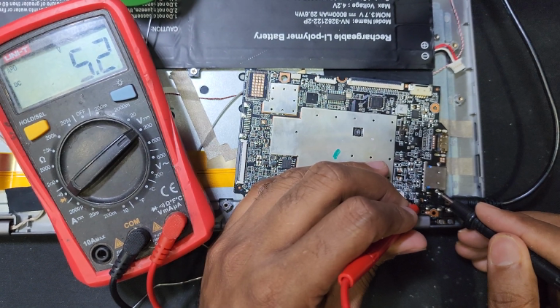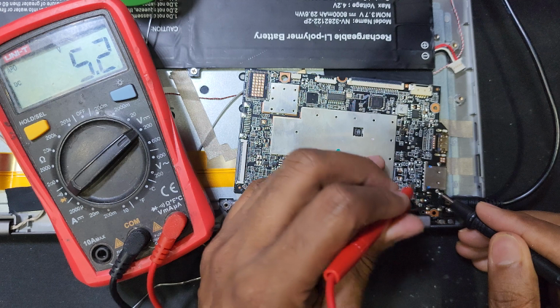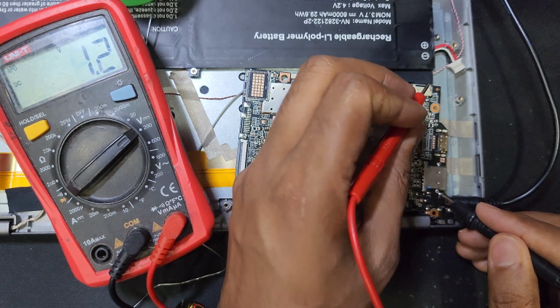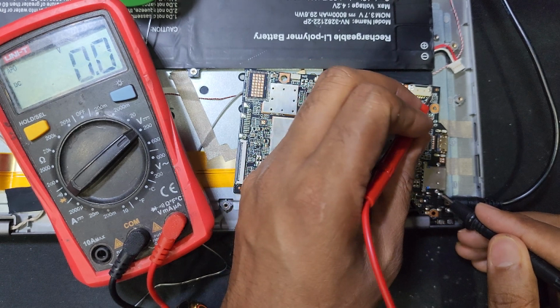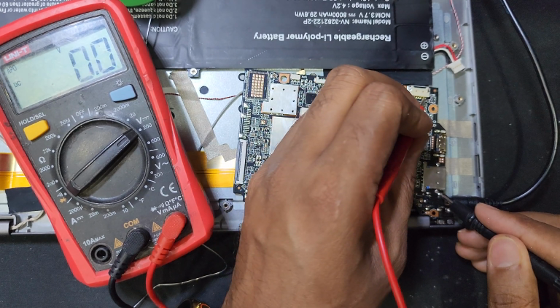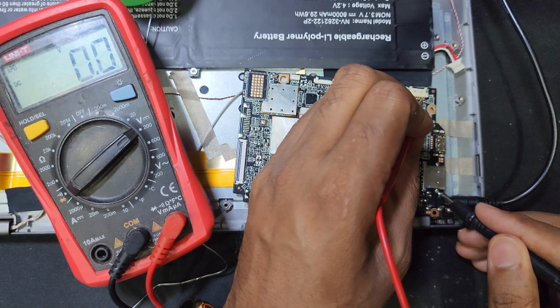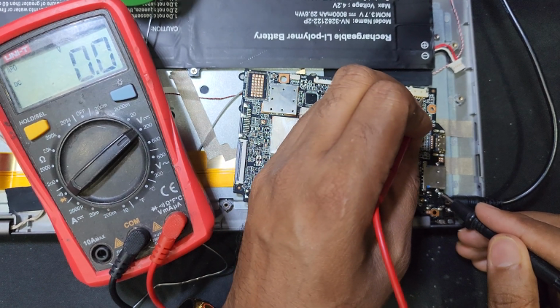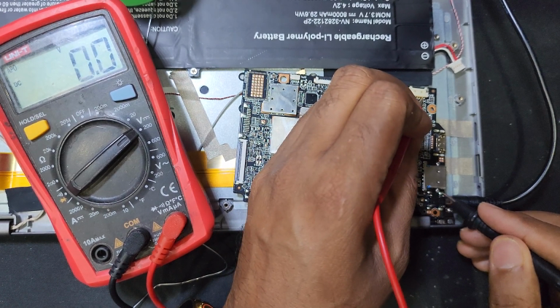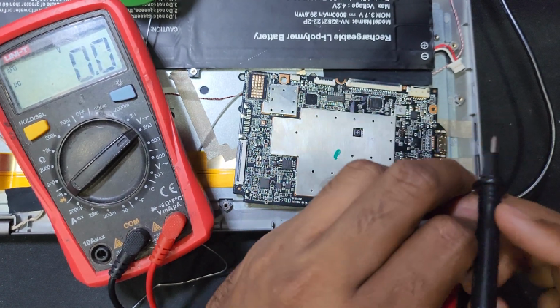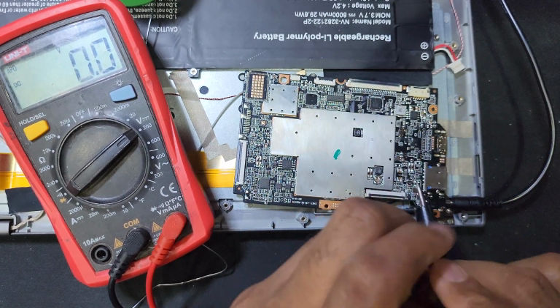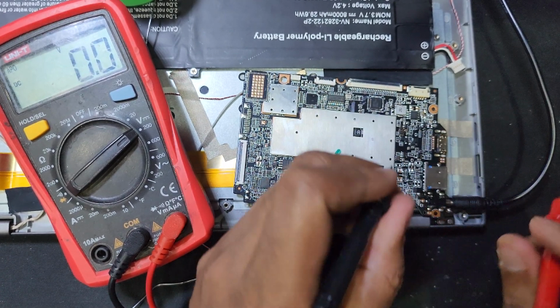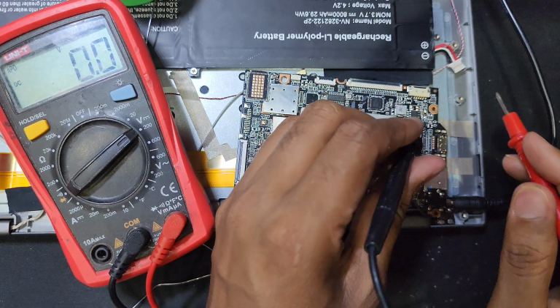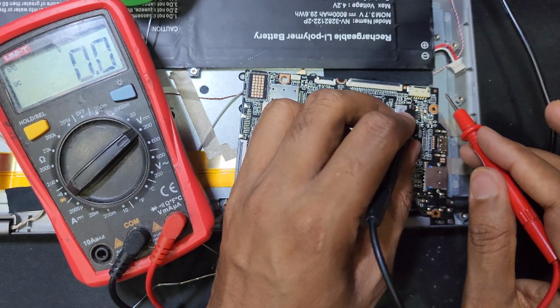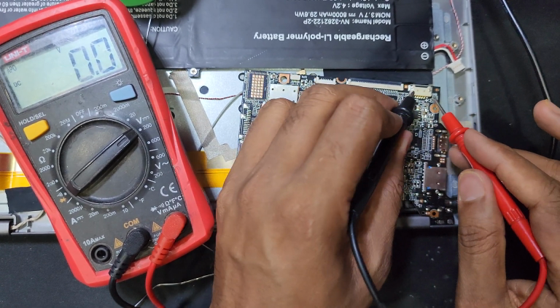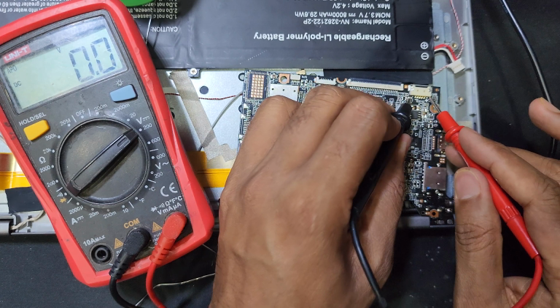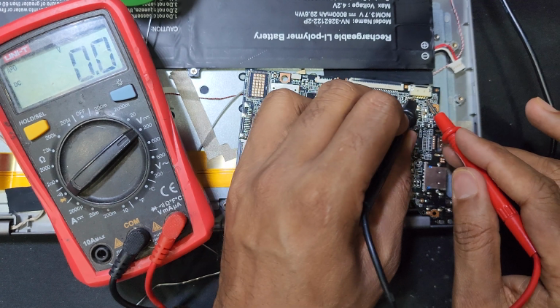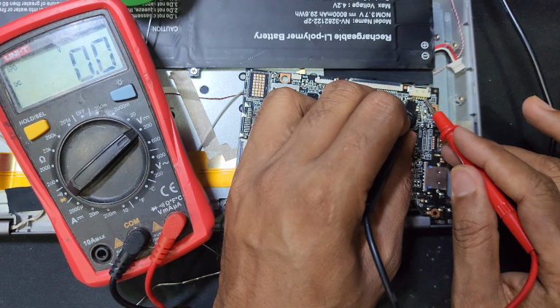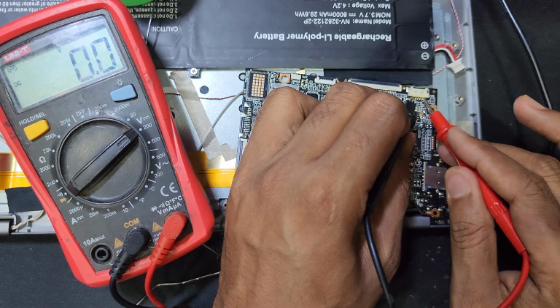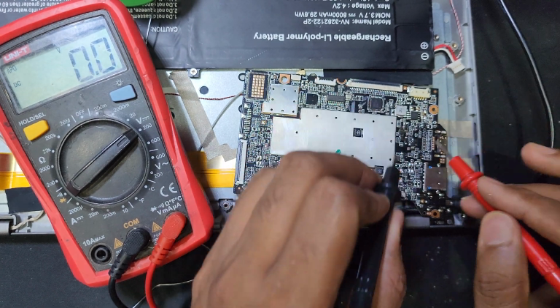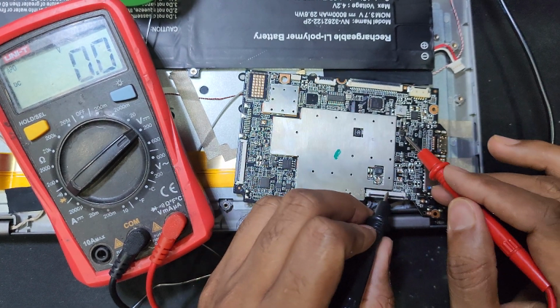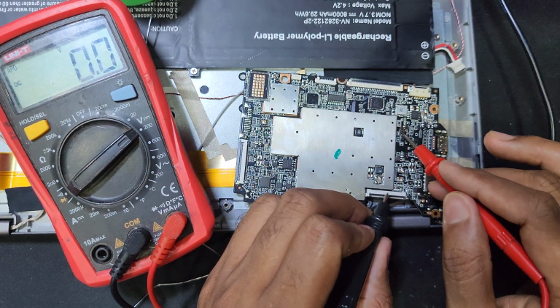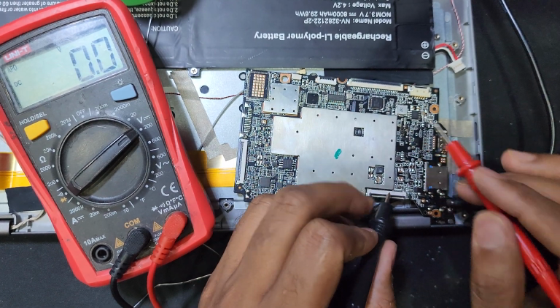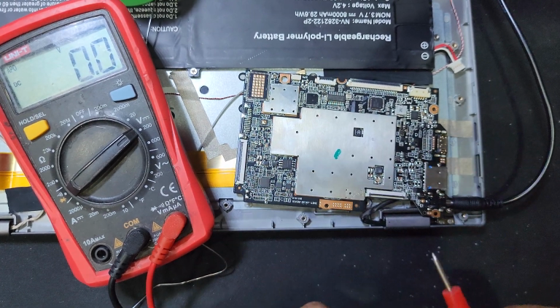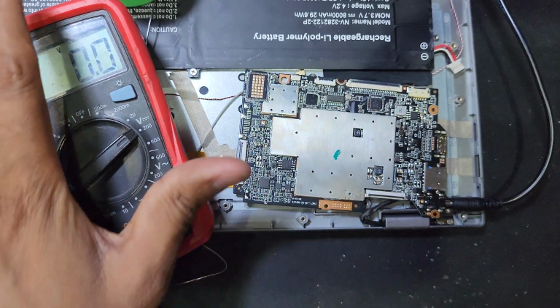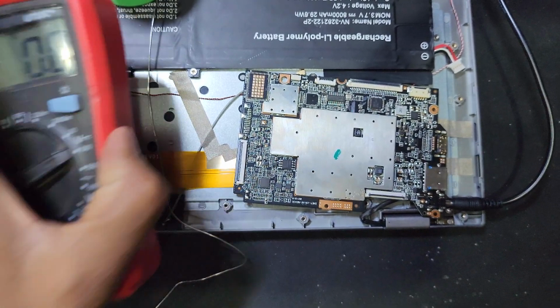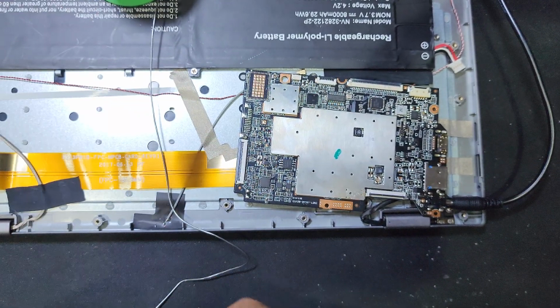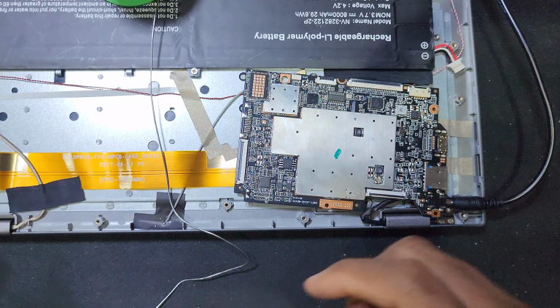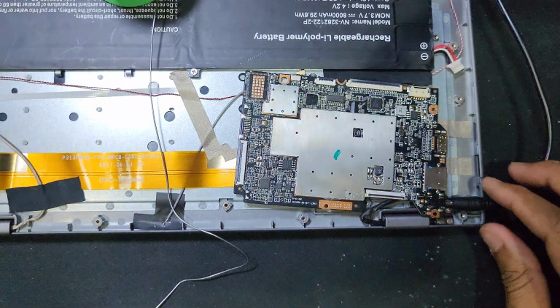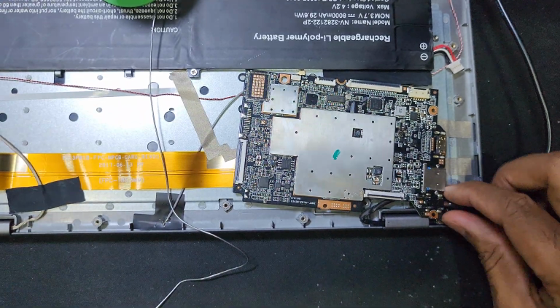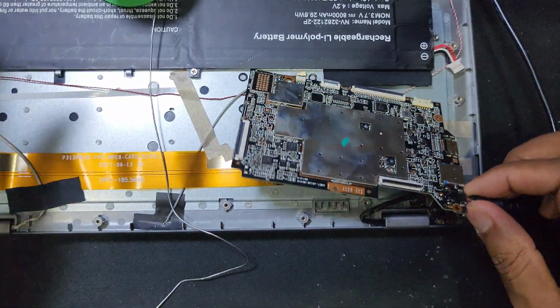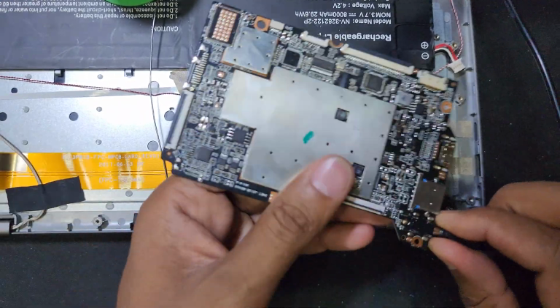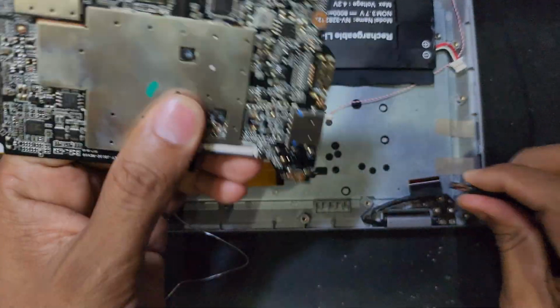But in the battery there is no voltage. This one is damaged, so I will remove it.